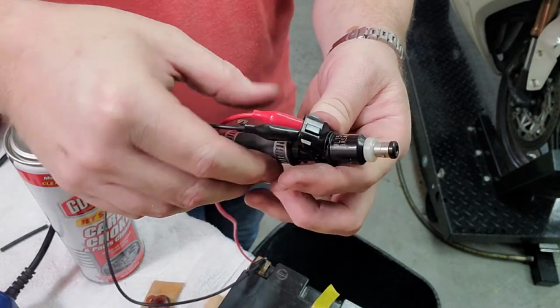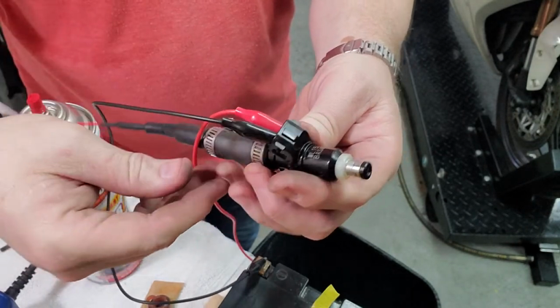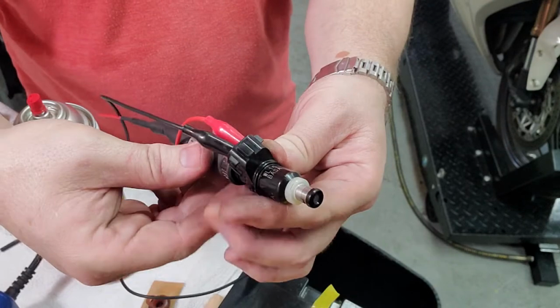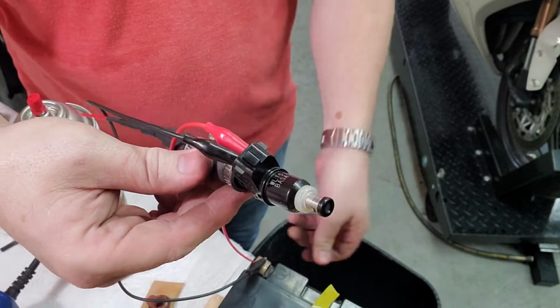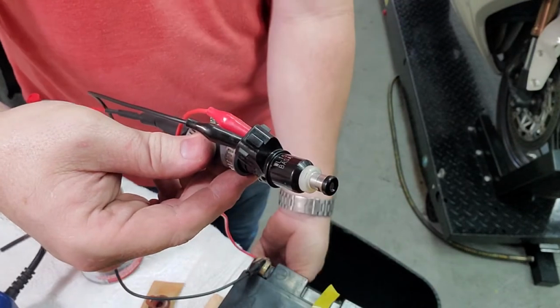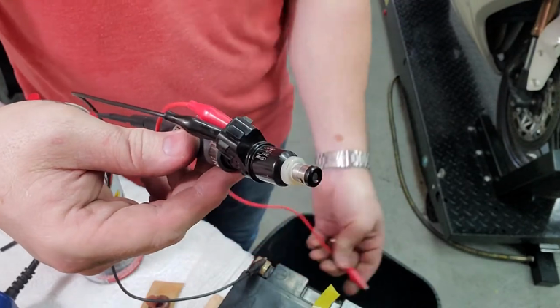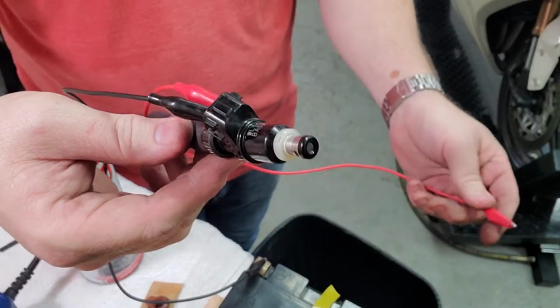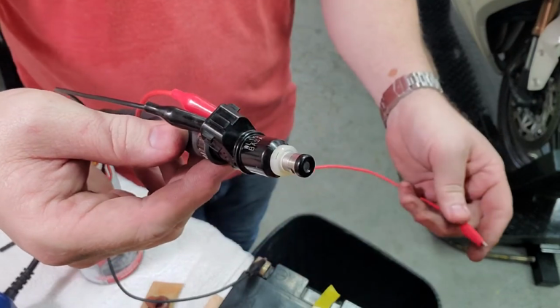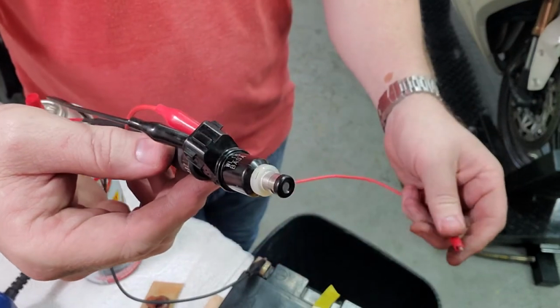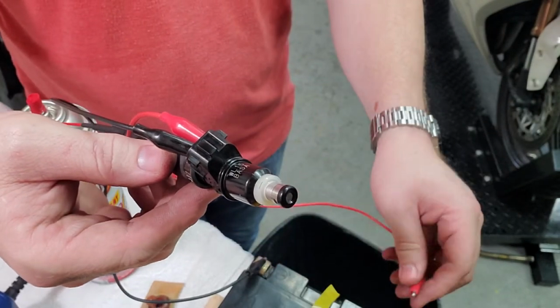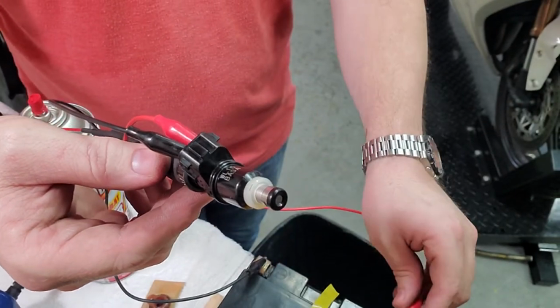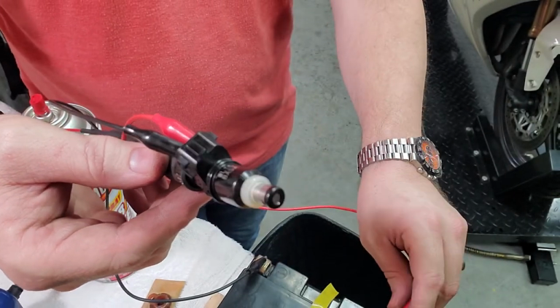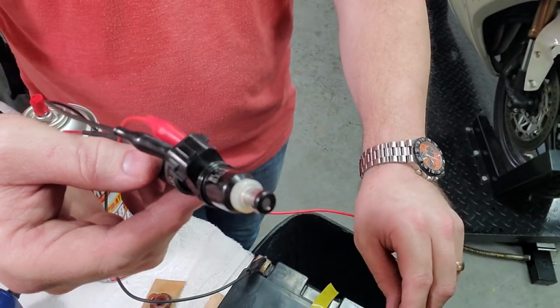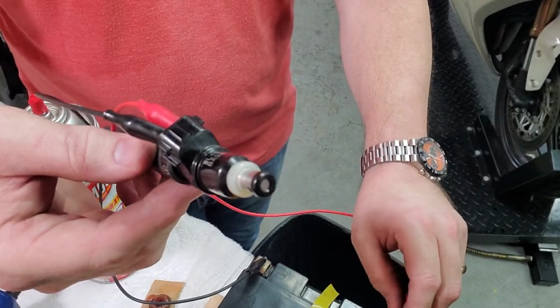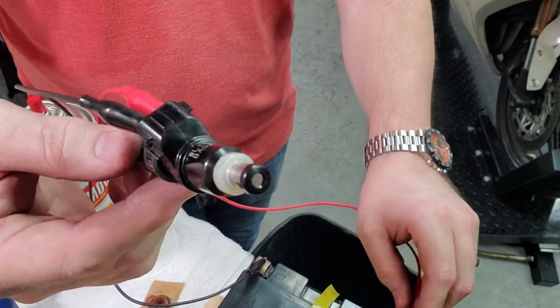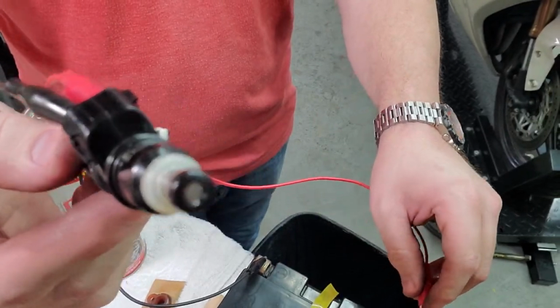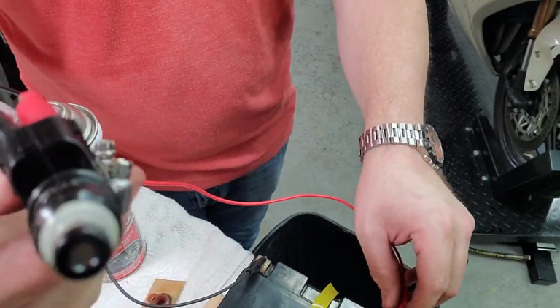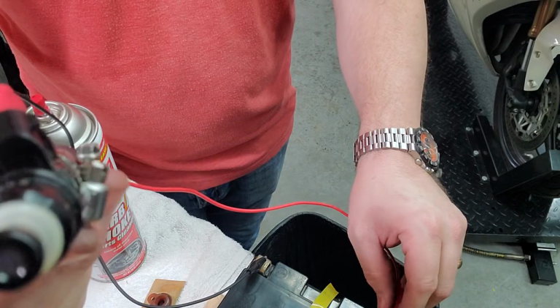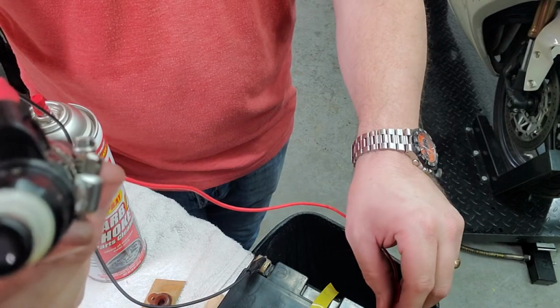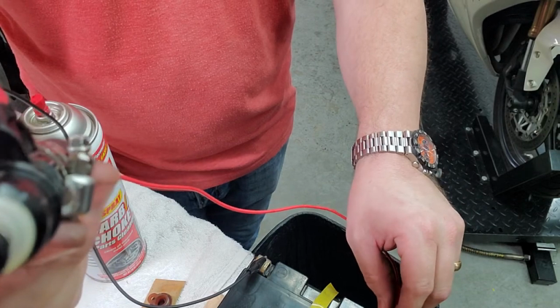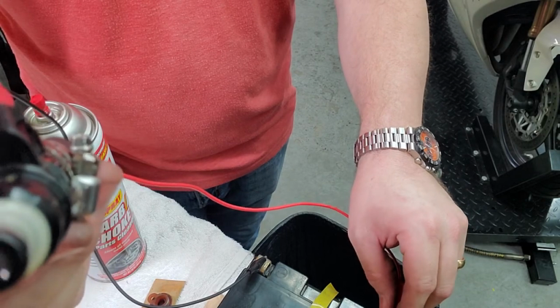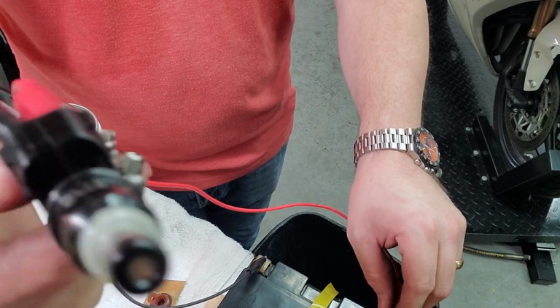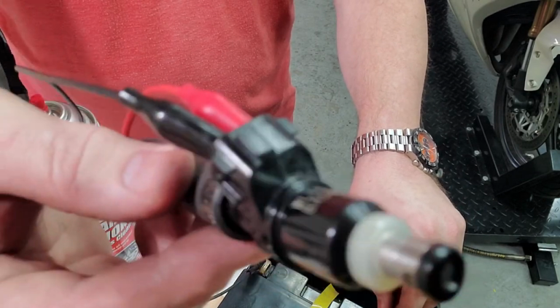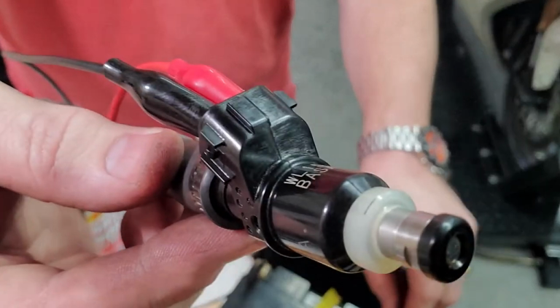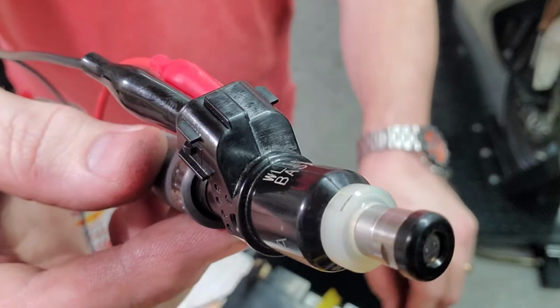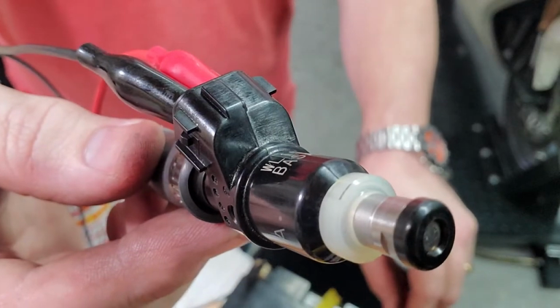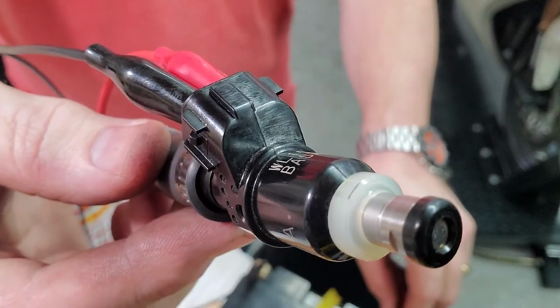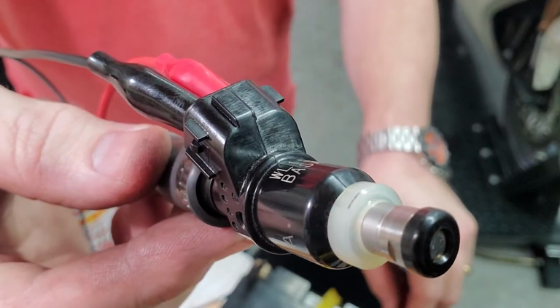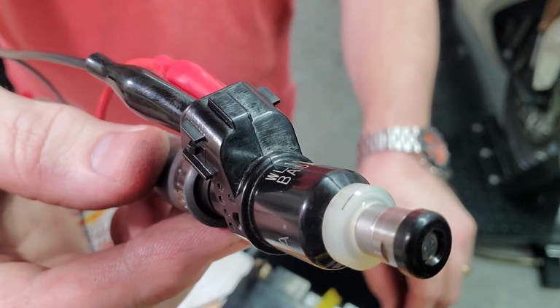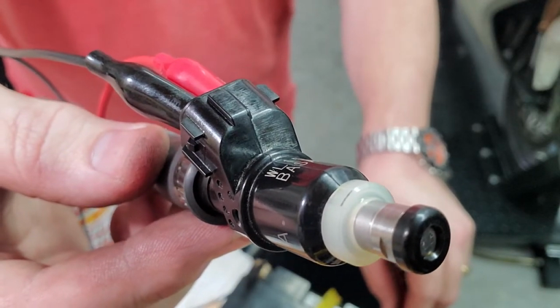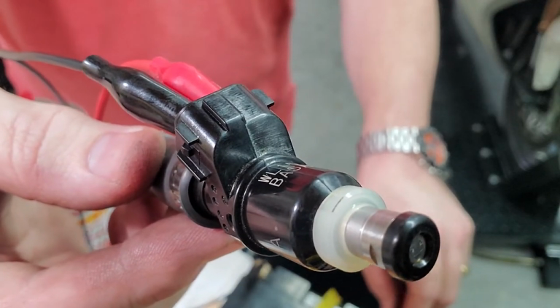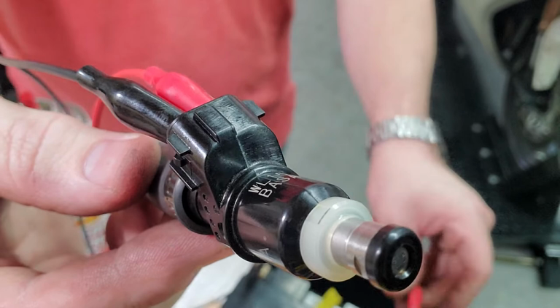Then we can open and close the coil on here. You might be able to hear it click — that's it opening and closing.